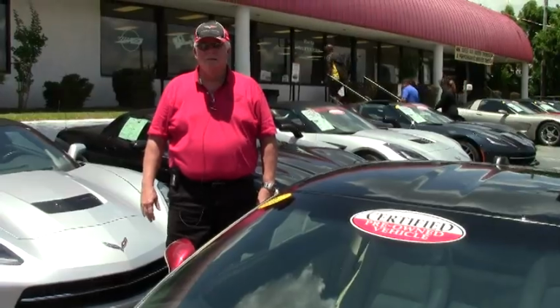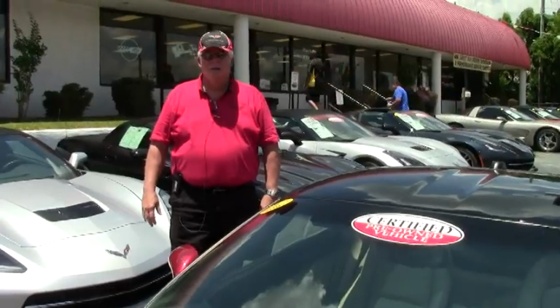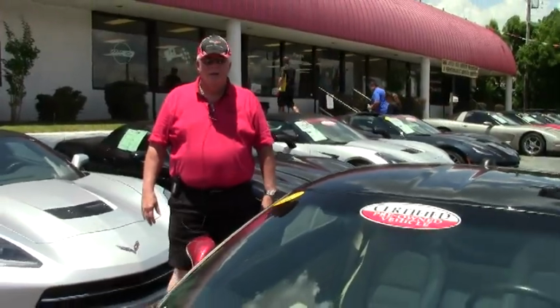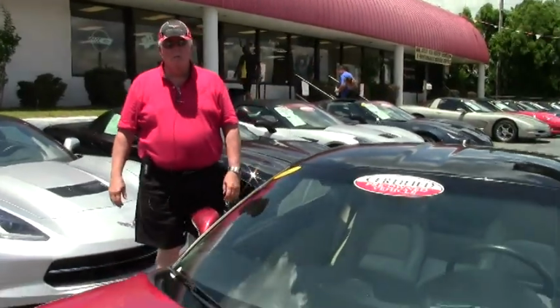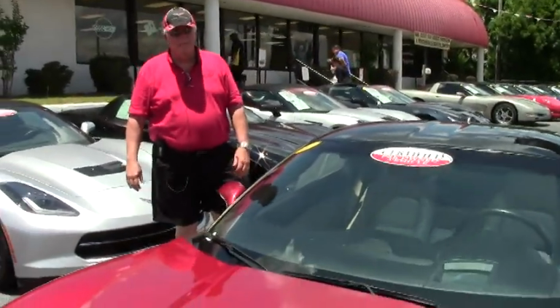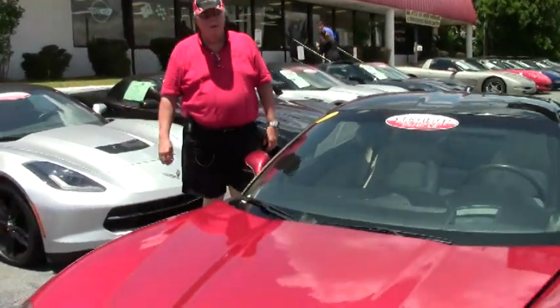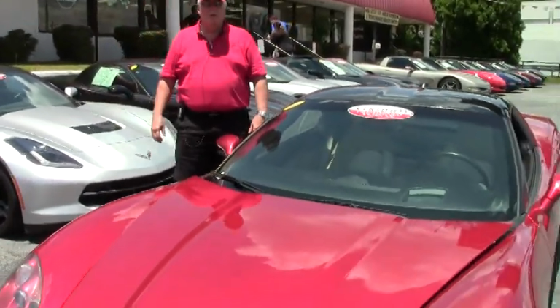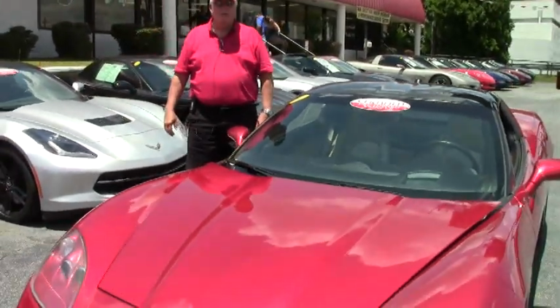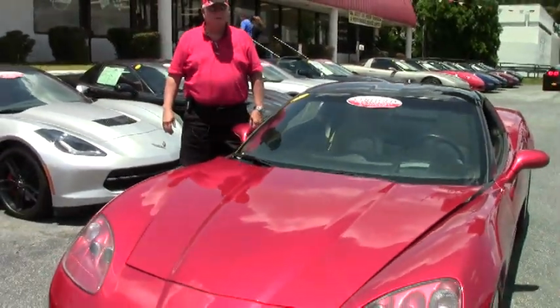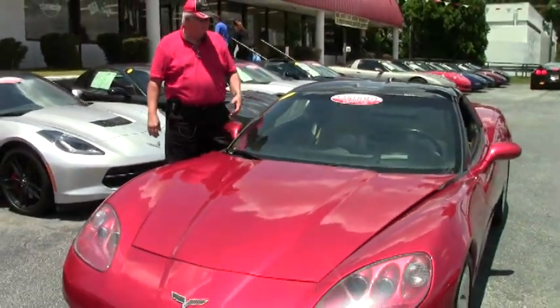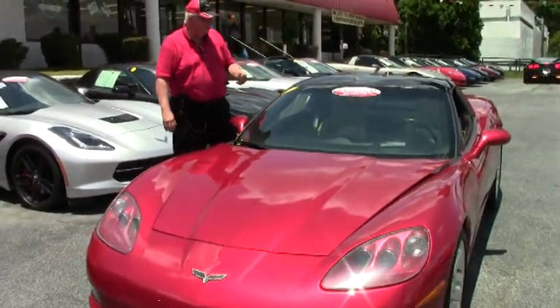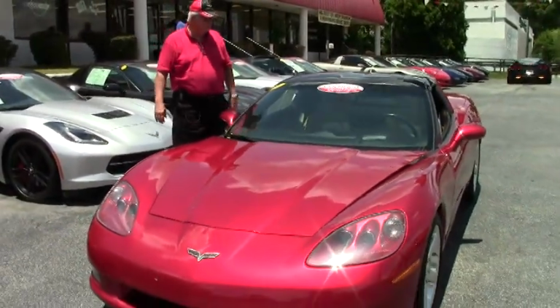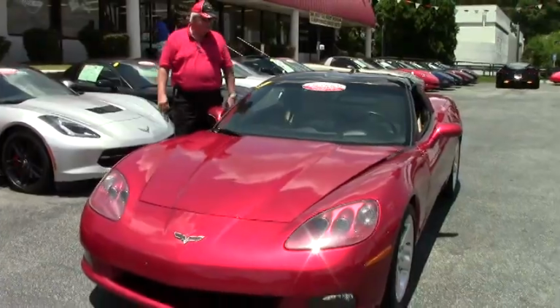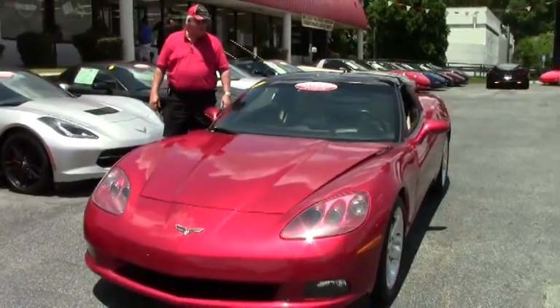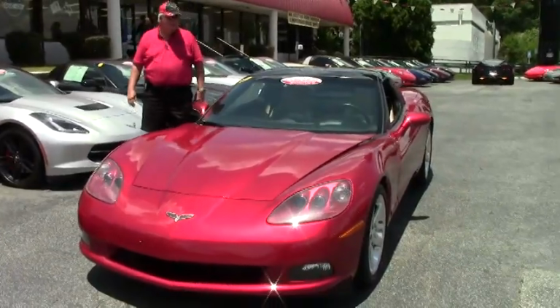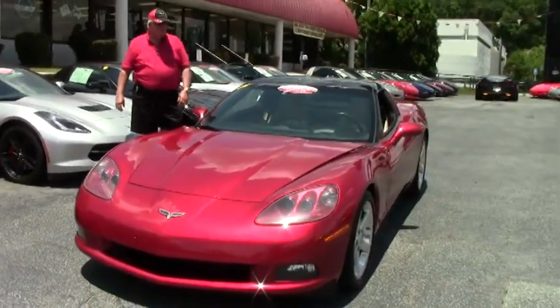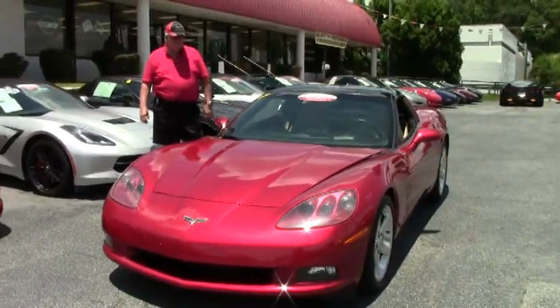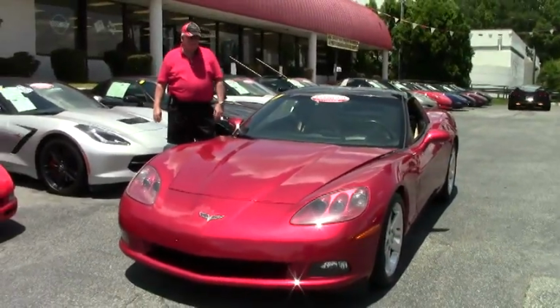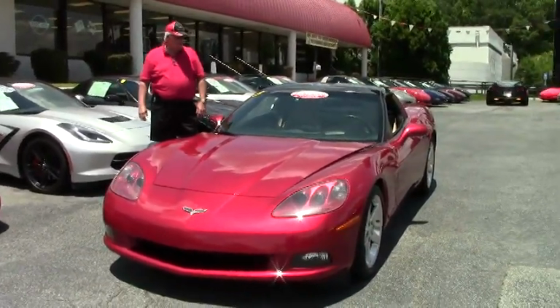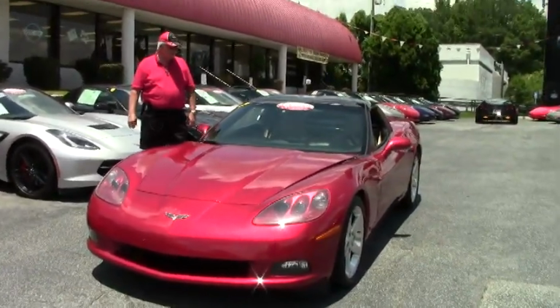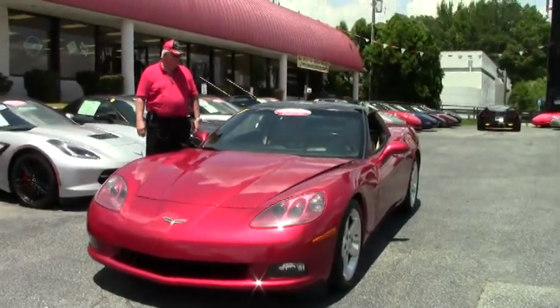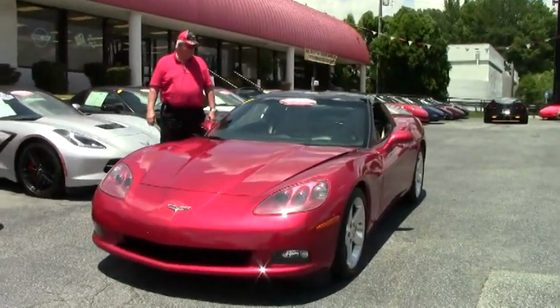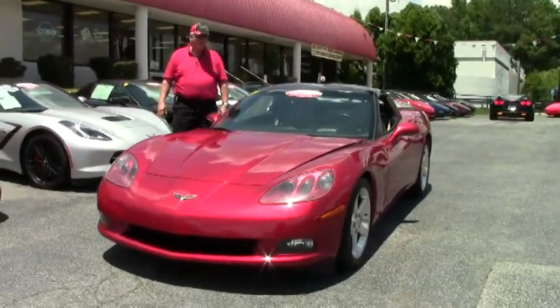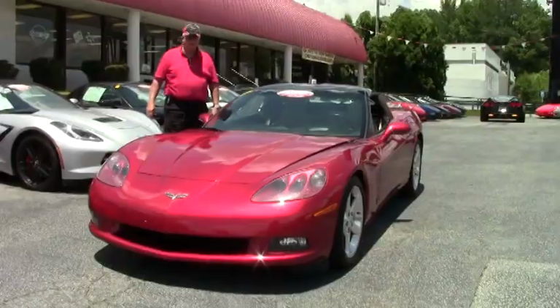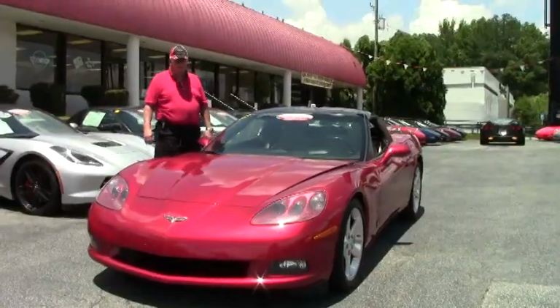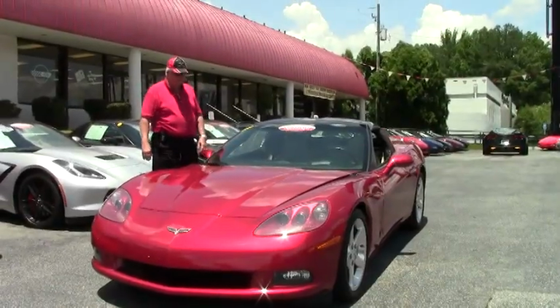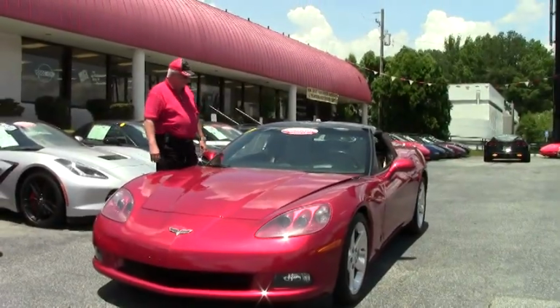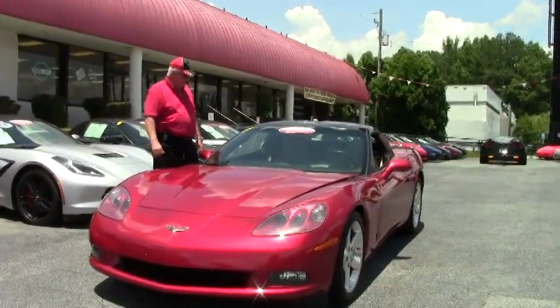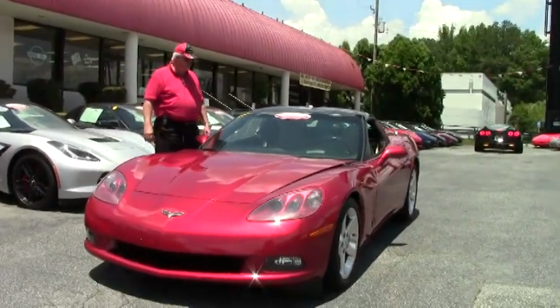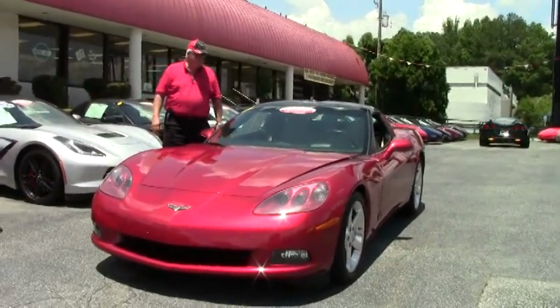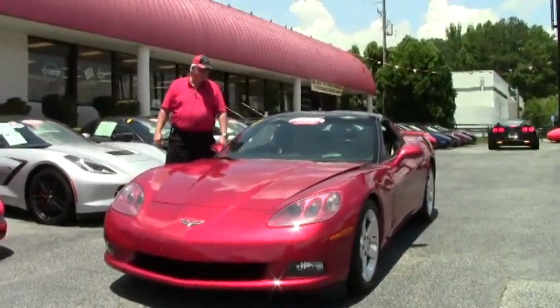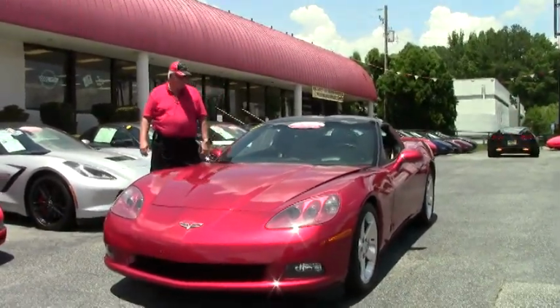Hello and welcome to Buy-A-Vet. My name is Rick Engel and today I'm going to show you this 2005 magnetic red L51 1SB. She is a beautiful car.